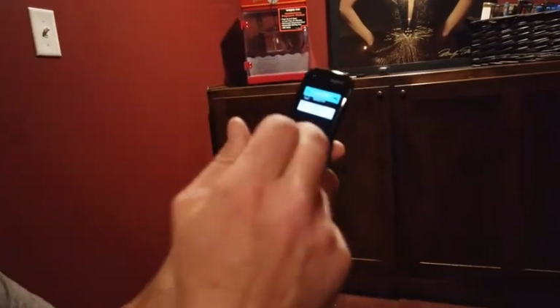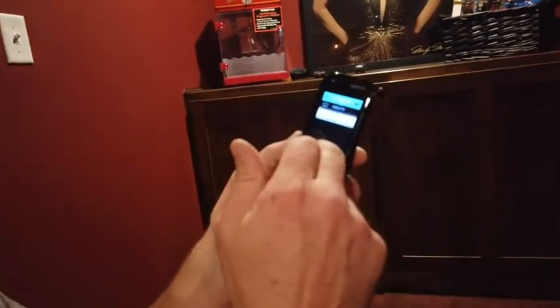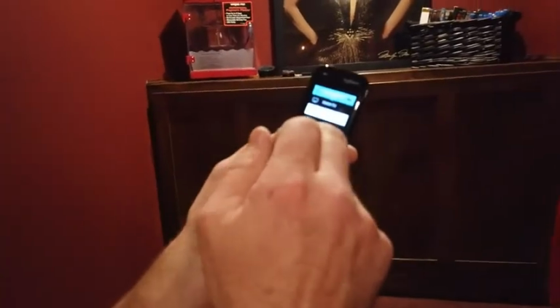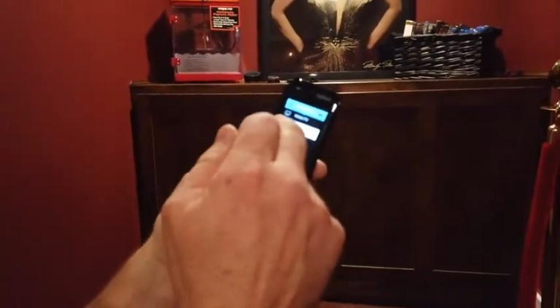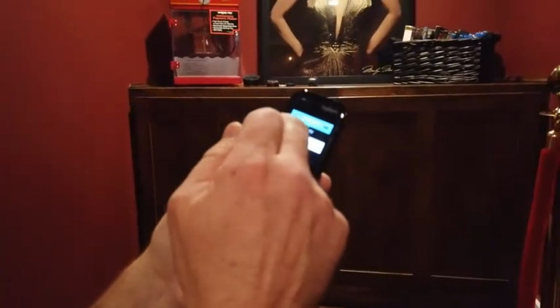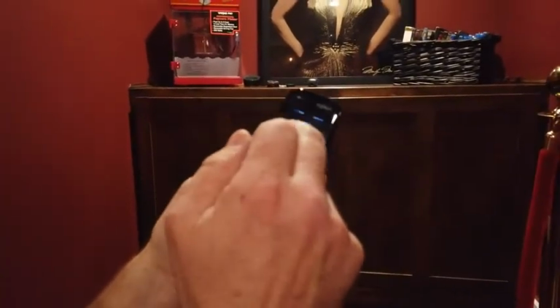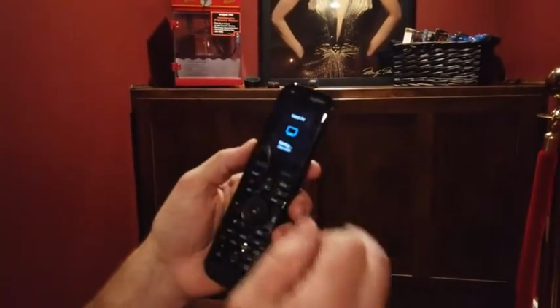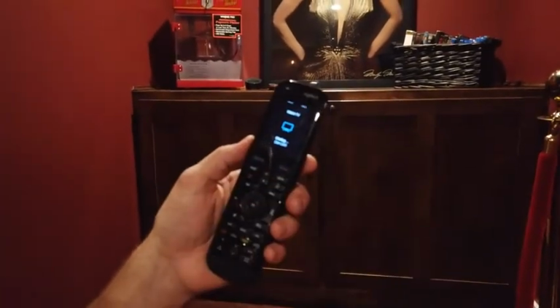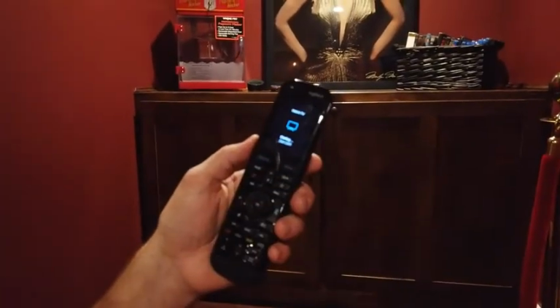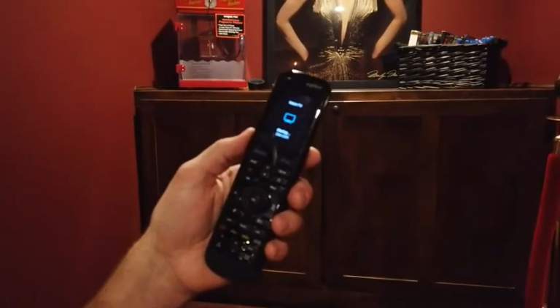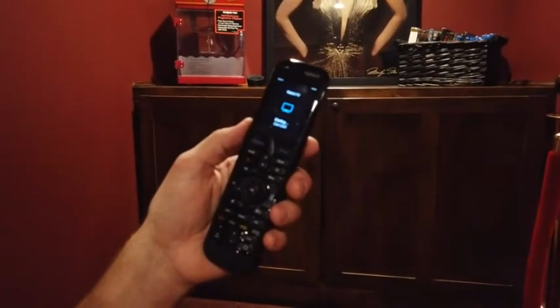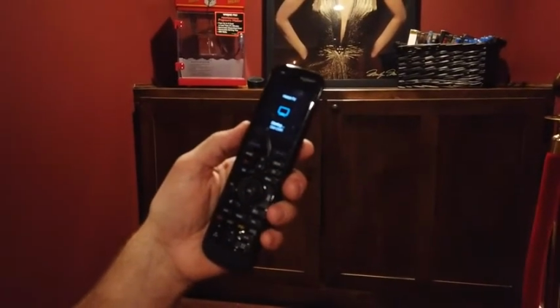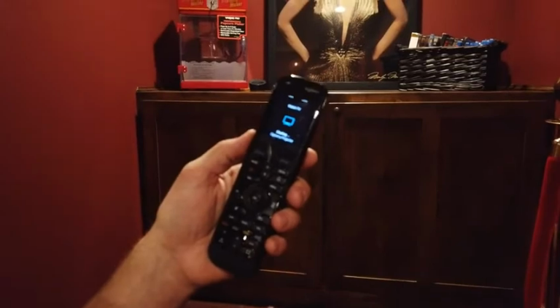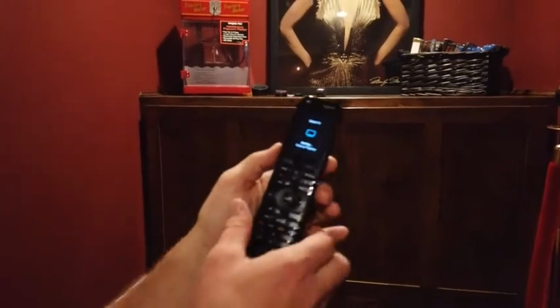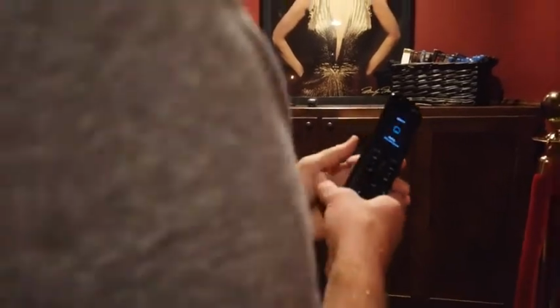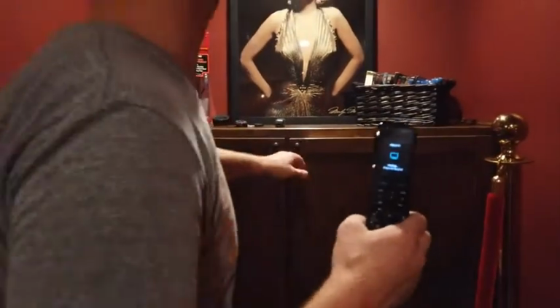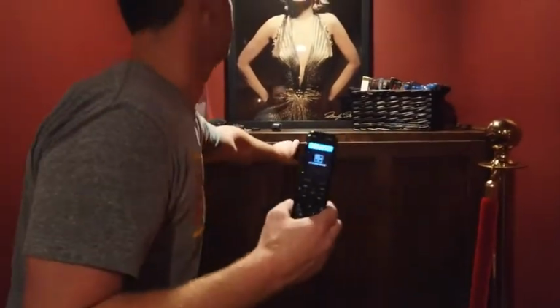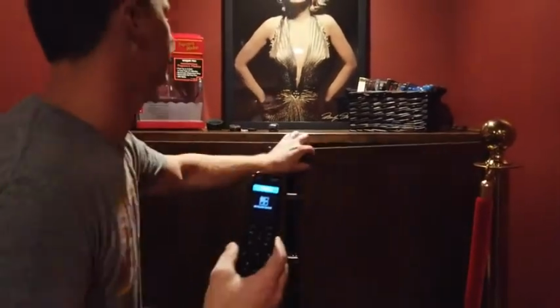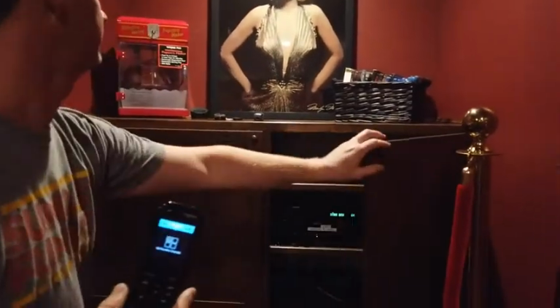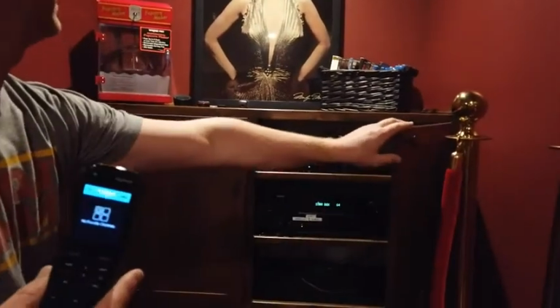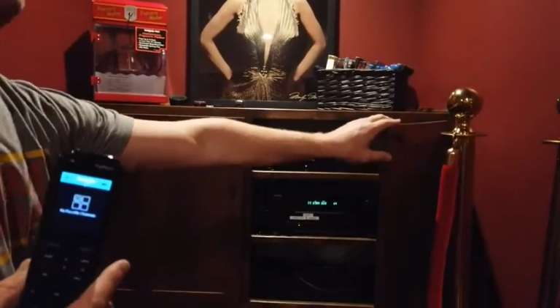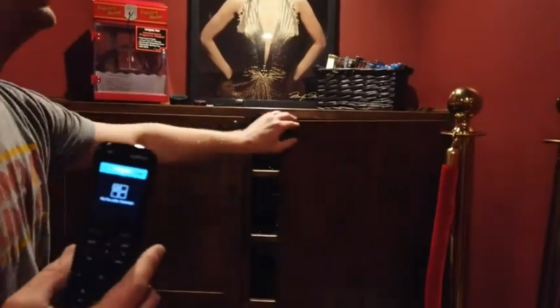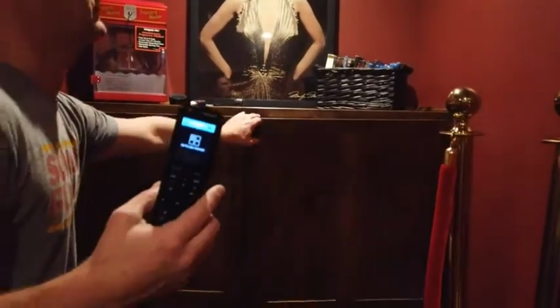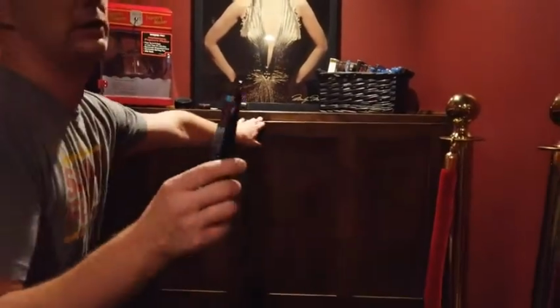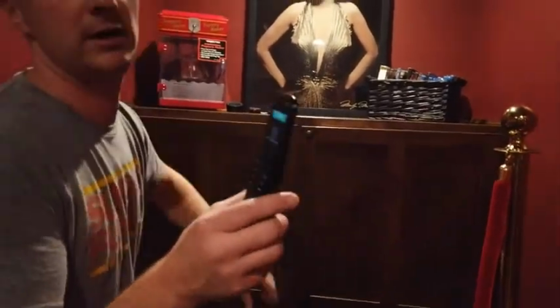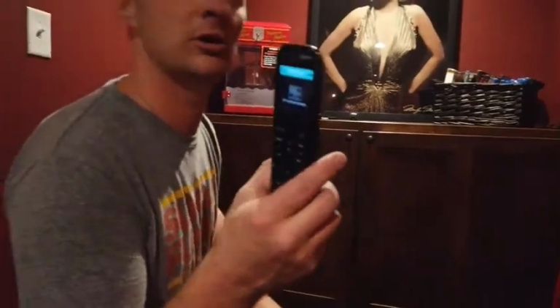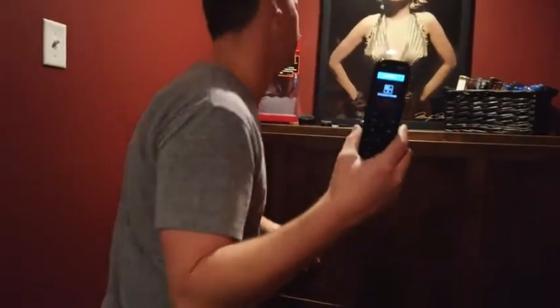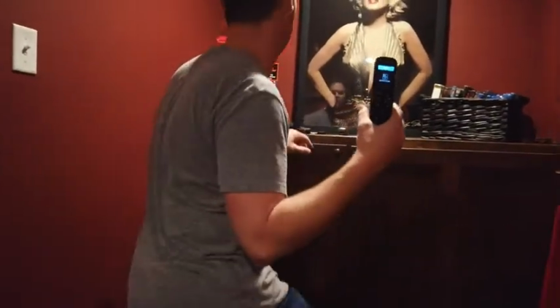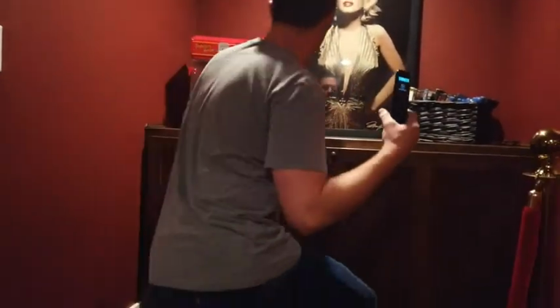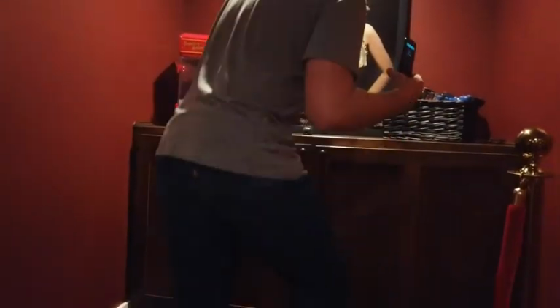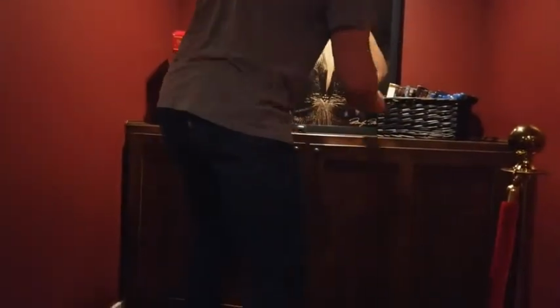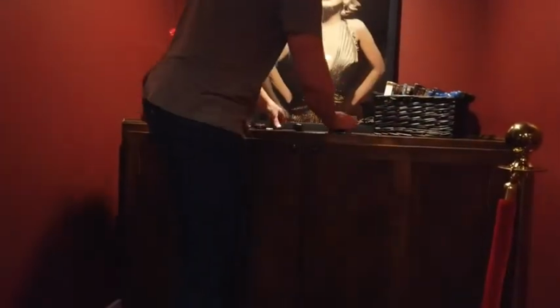Select 'Watch TV' and it will automatically turn on all the devices. The one problem is you have to manually turn on the projector.